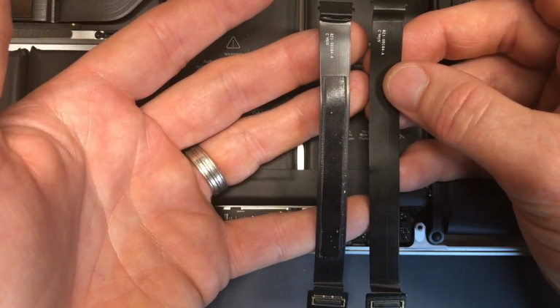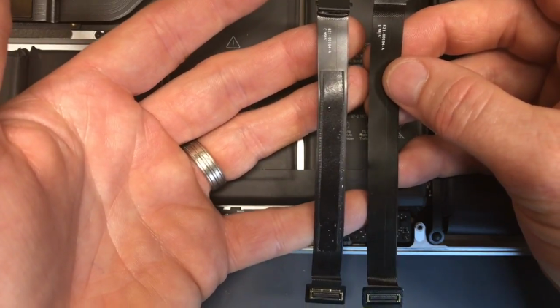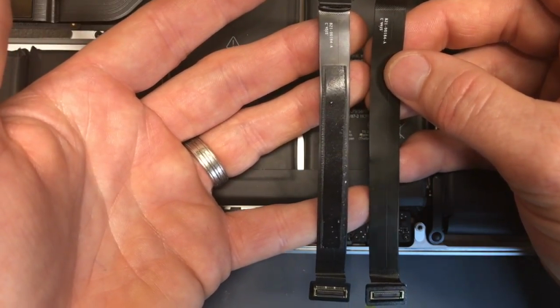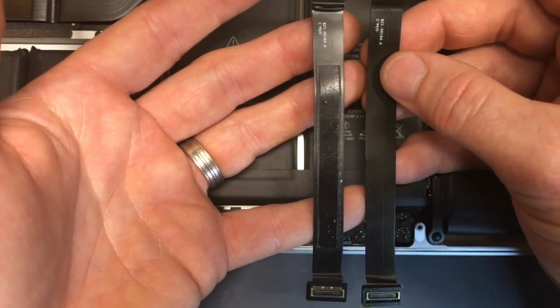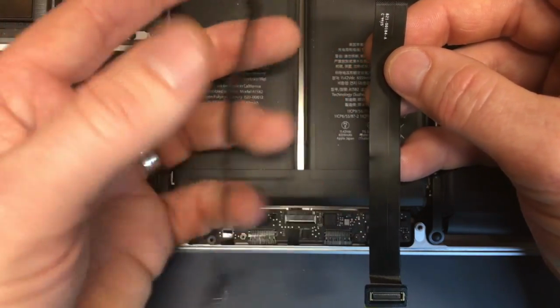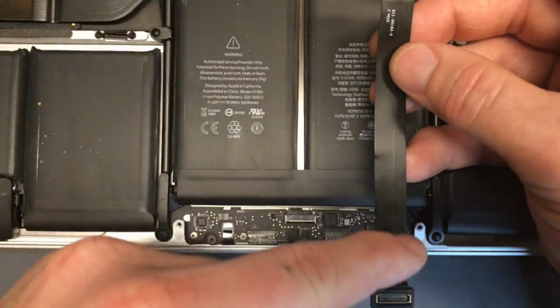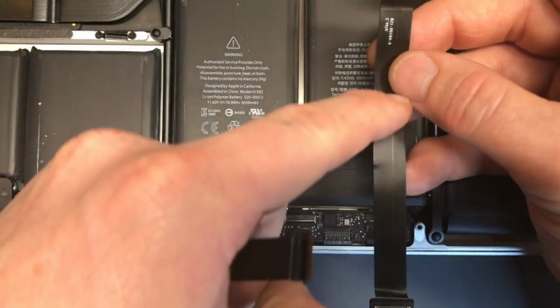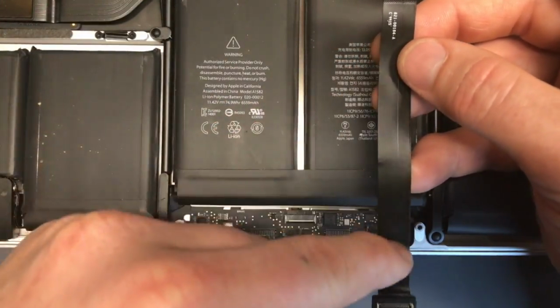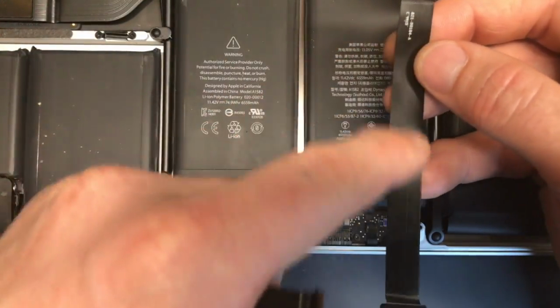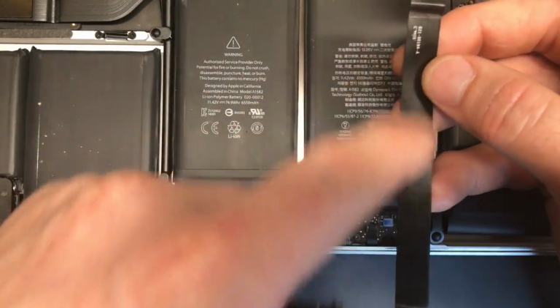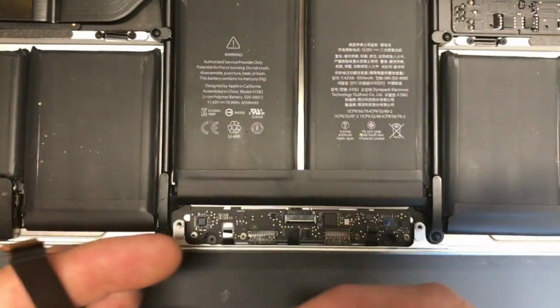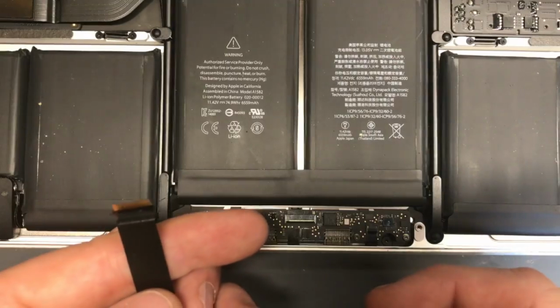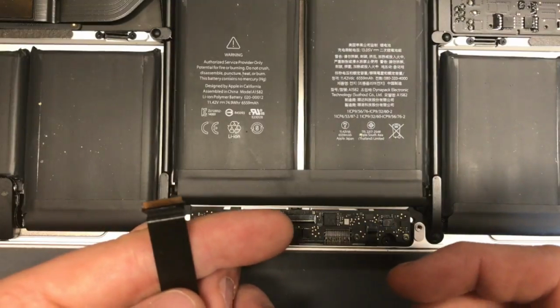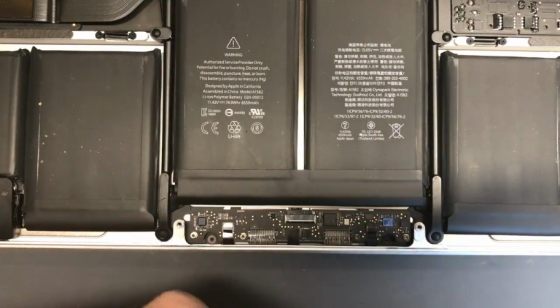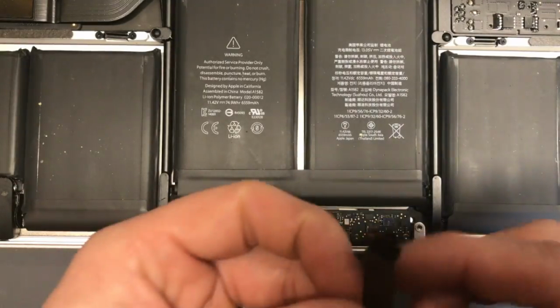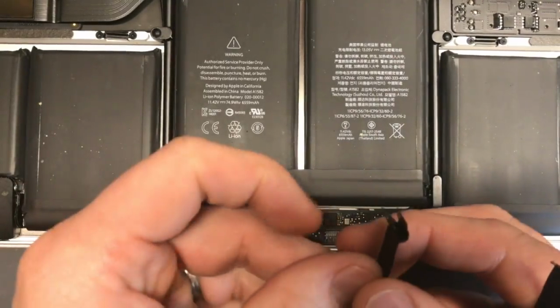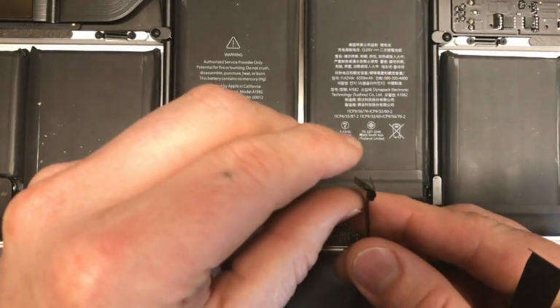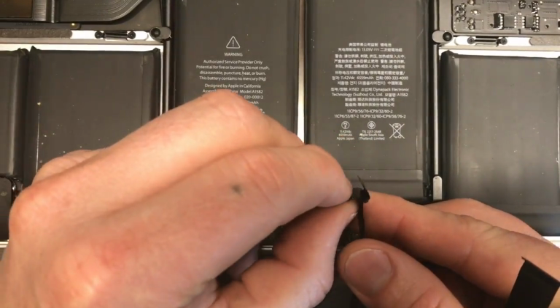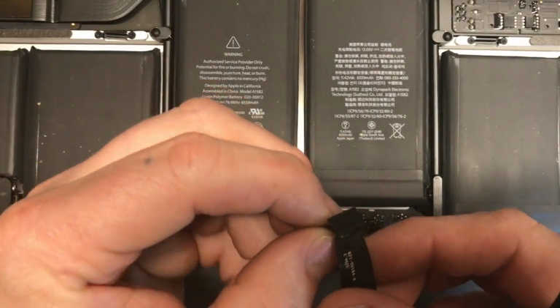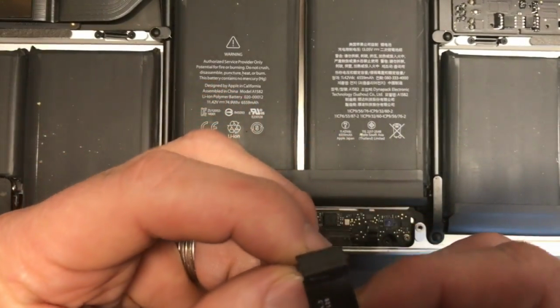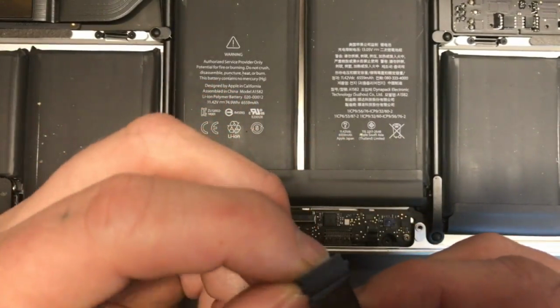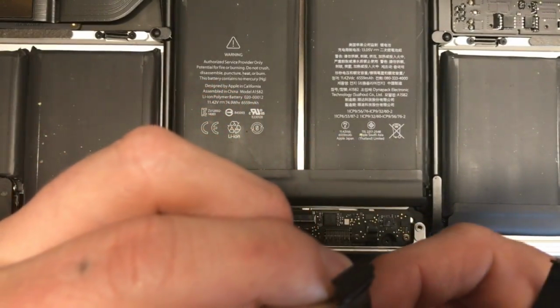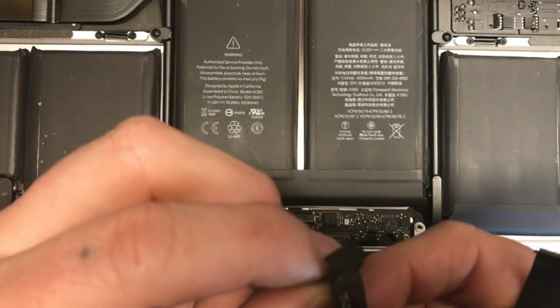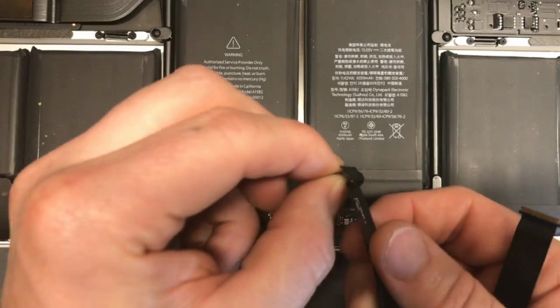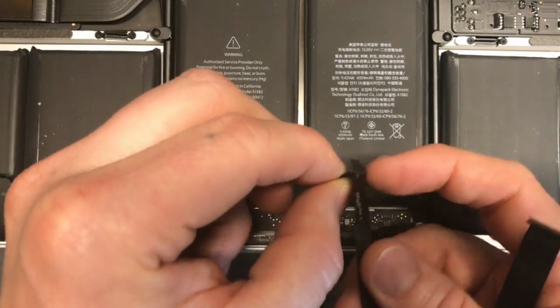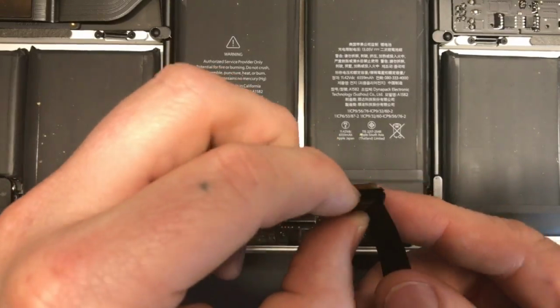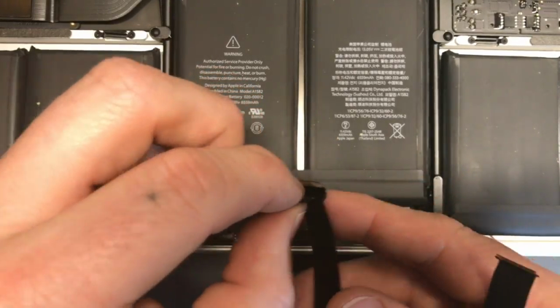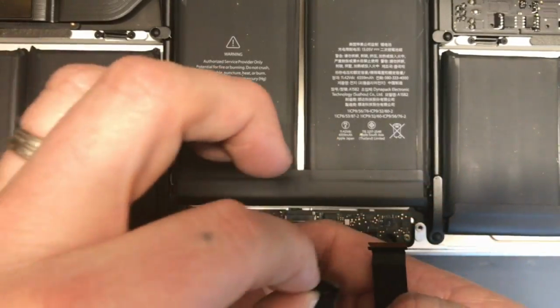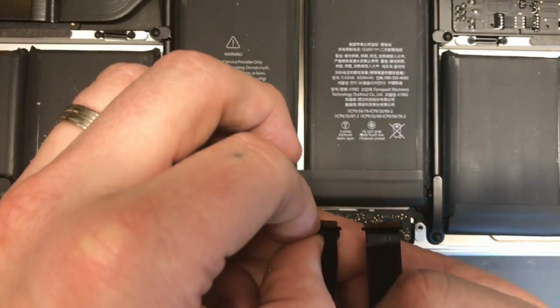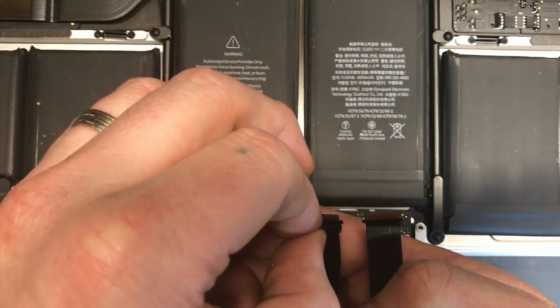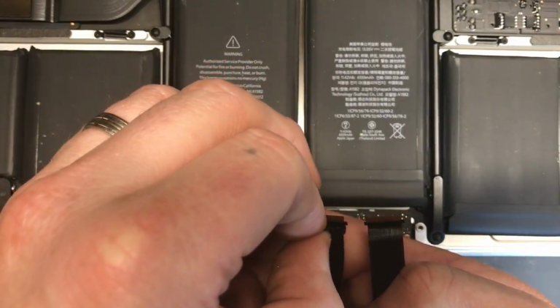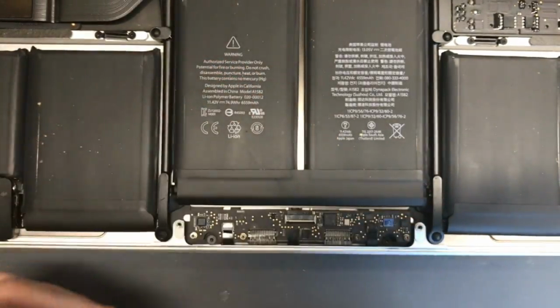On the underside there's an adhesive strip. If you have some double-sided 3M tape, it's a good idea to run it on the back — you'll see why later. There is also a little tab, but it's not that easy to get off. If you can get it off and put it in the exact same place, that would be good.